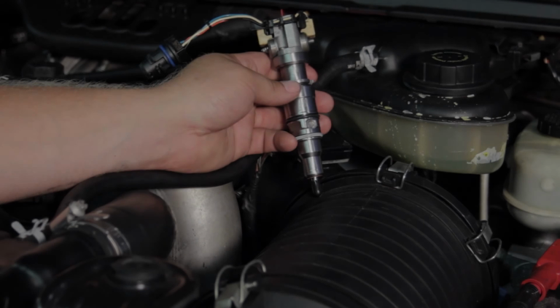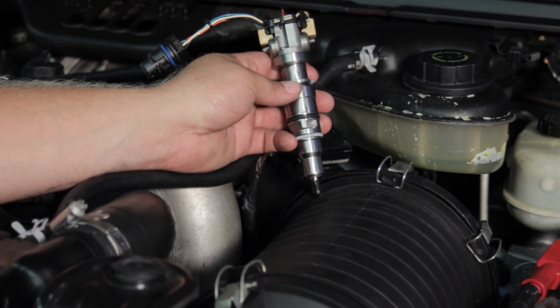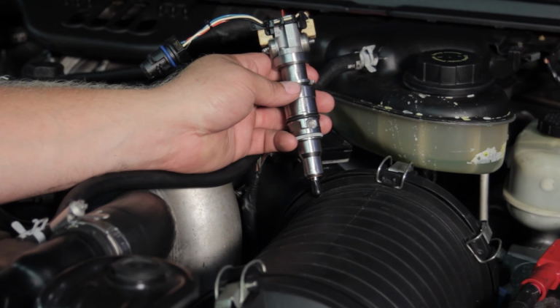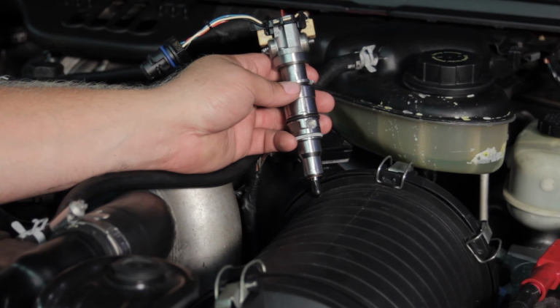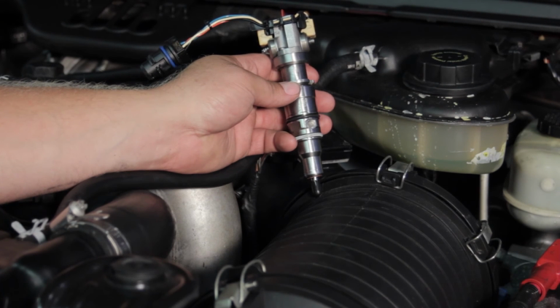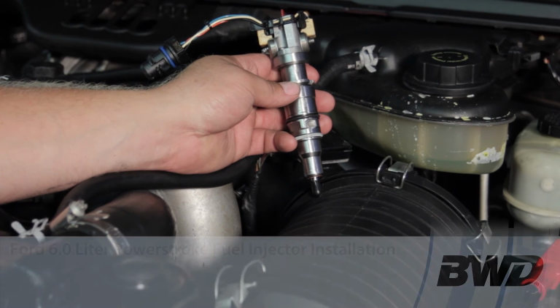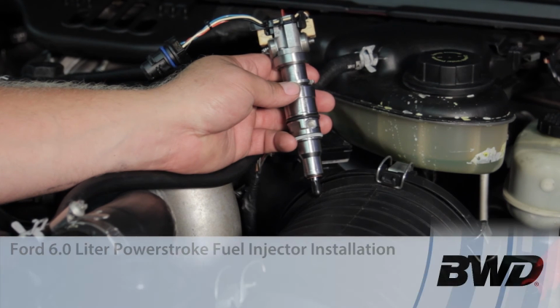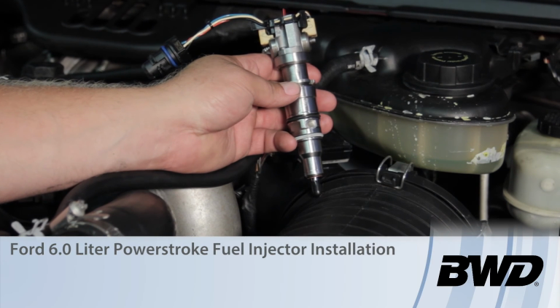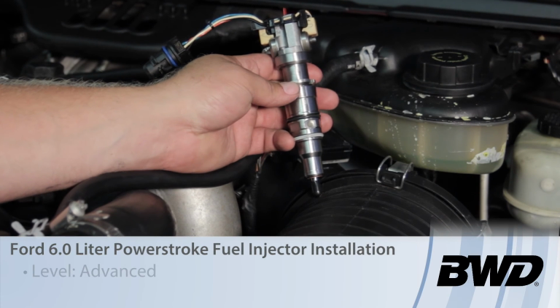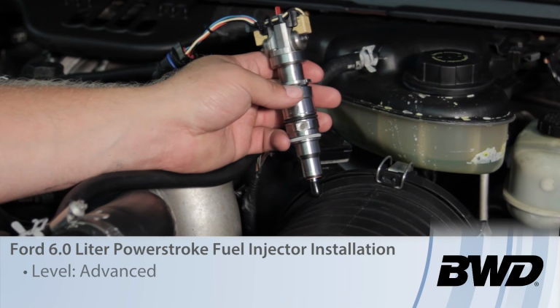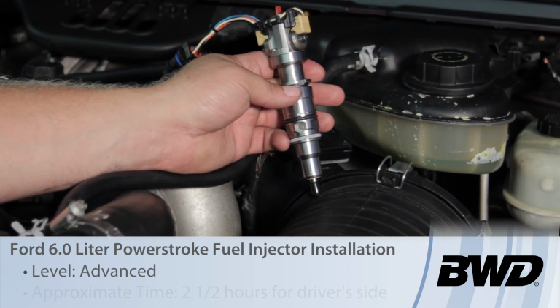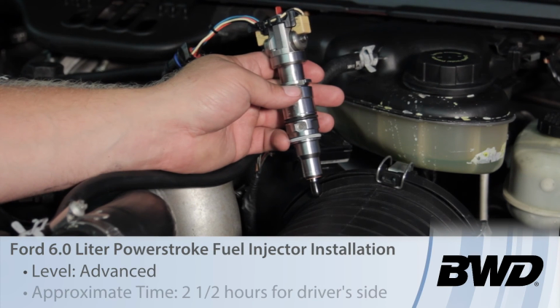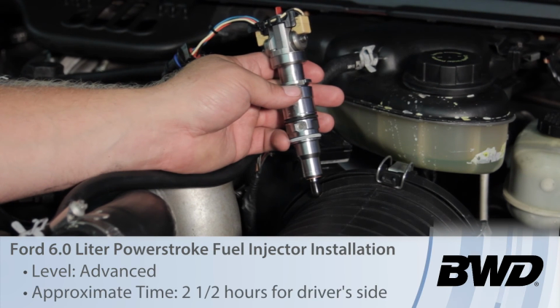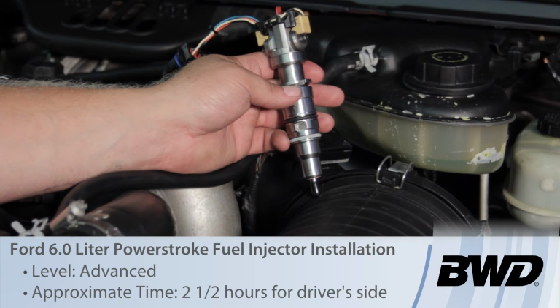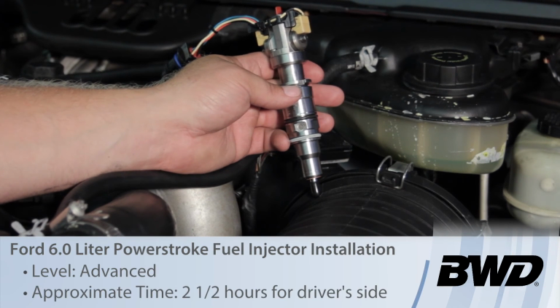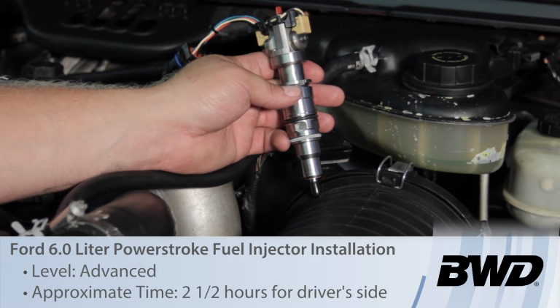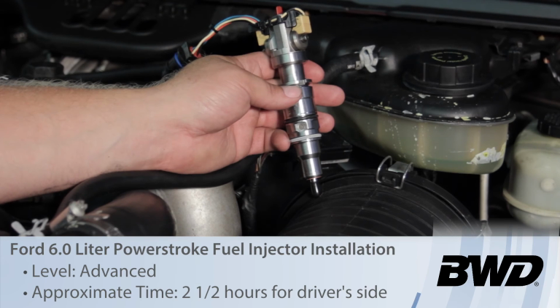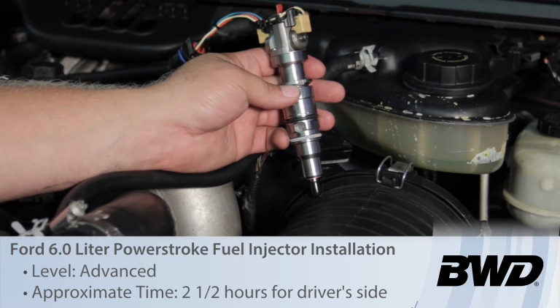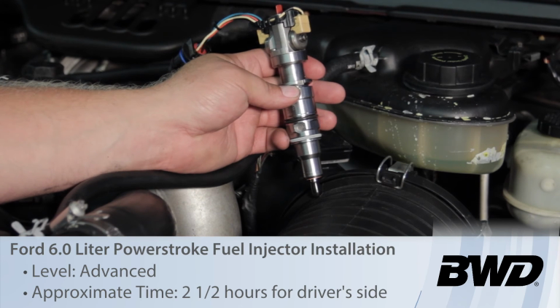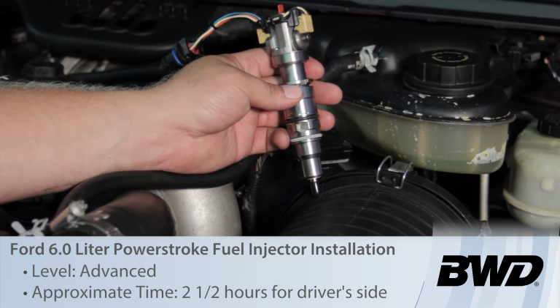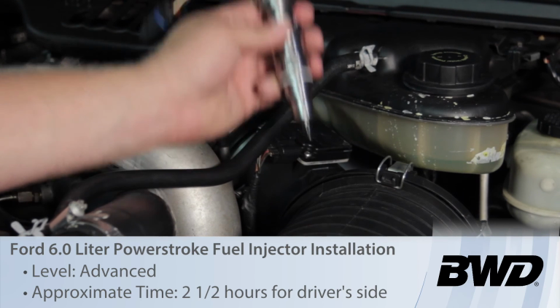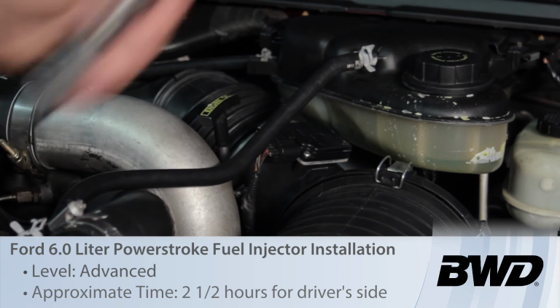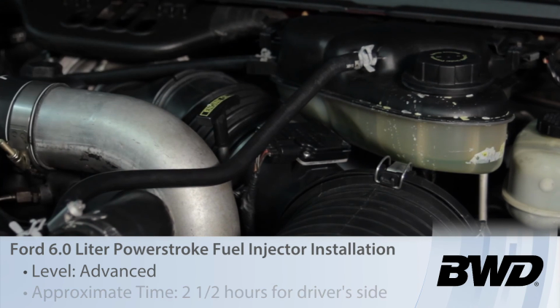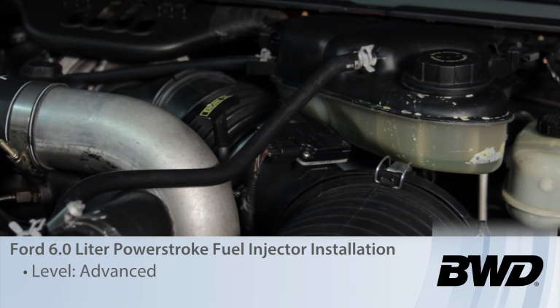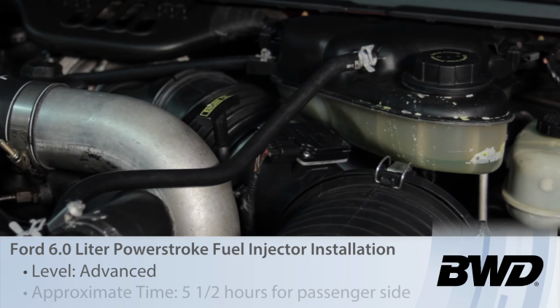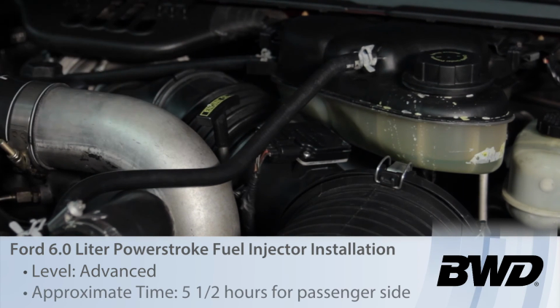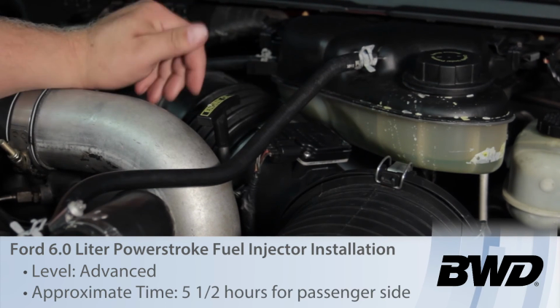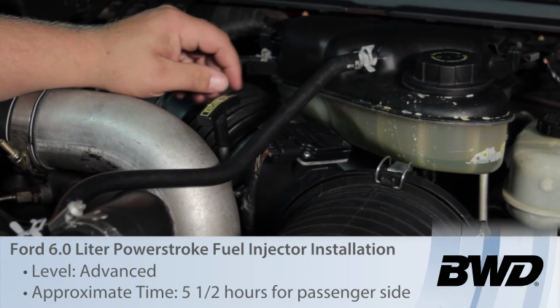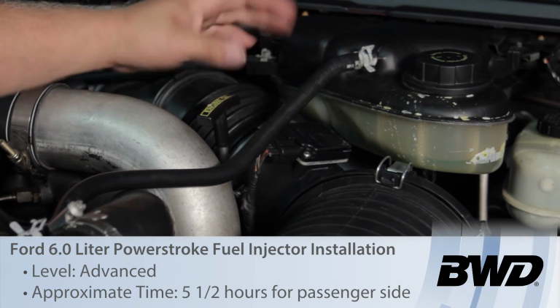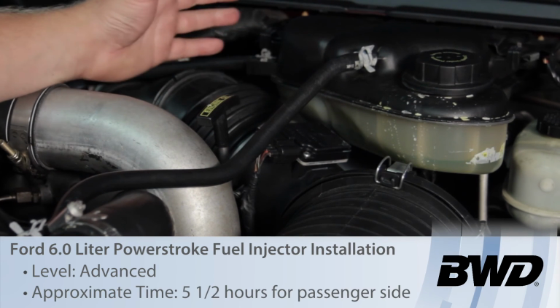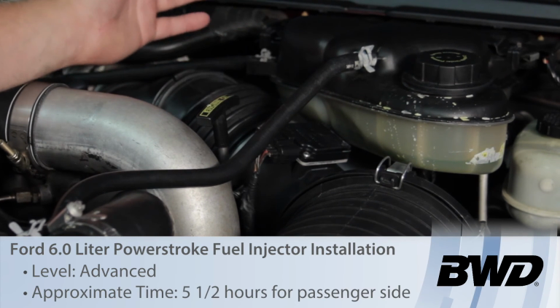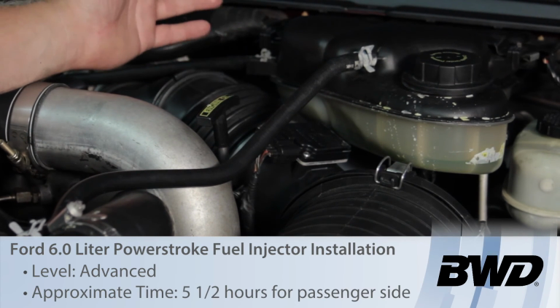Let's discuss replacing the fuel injector on a 6-liter Powerstroke diesel engine. First things first, we're going to have to remove some components here.